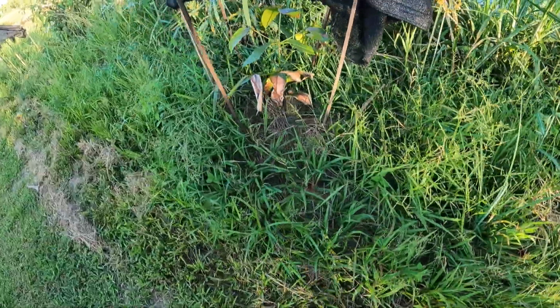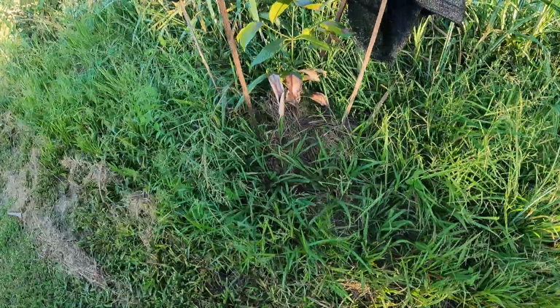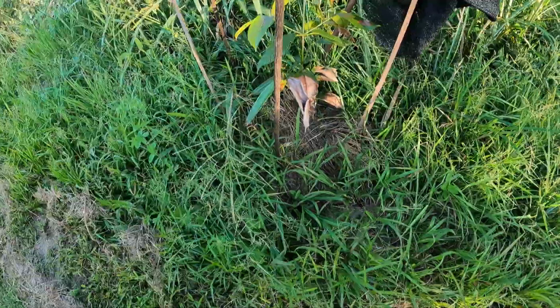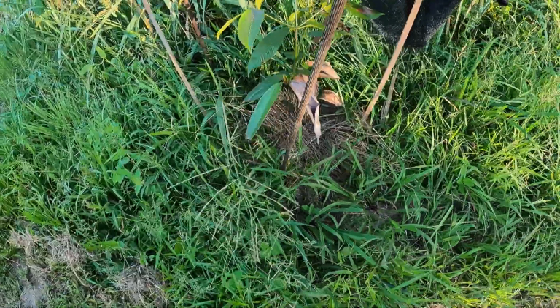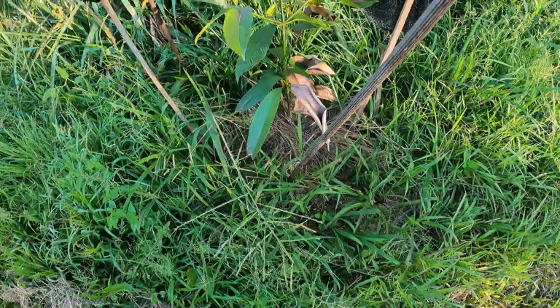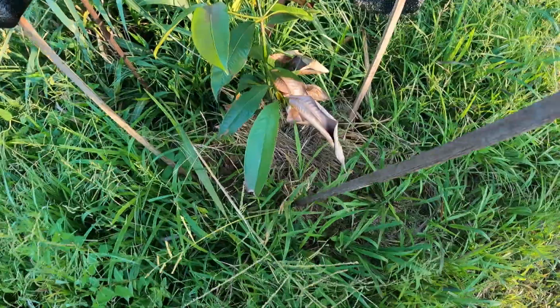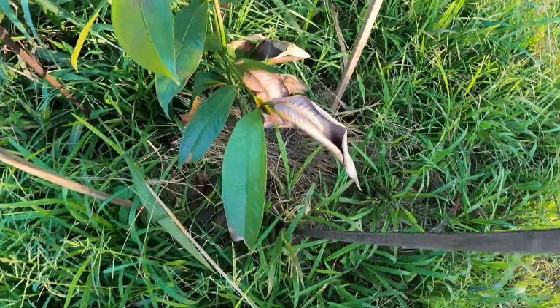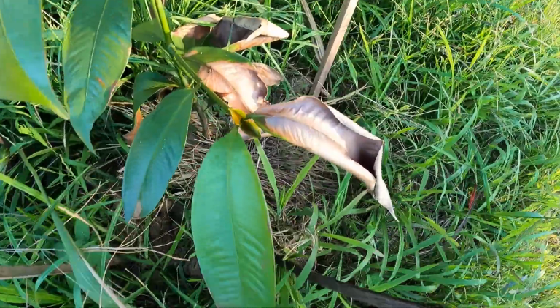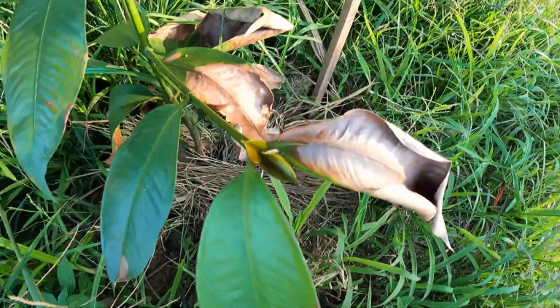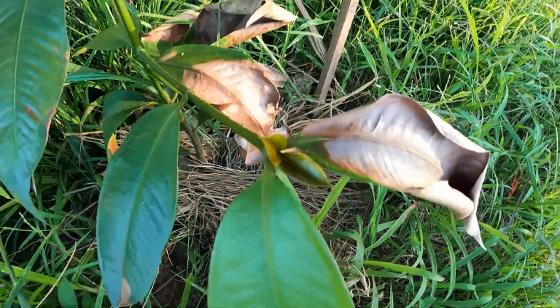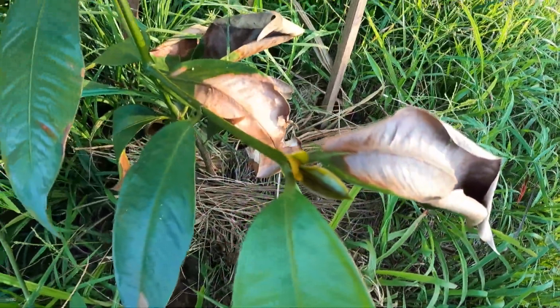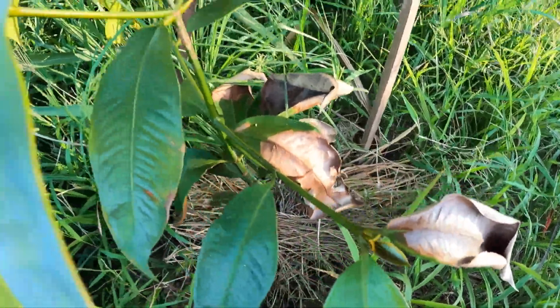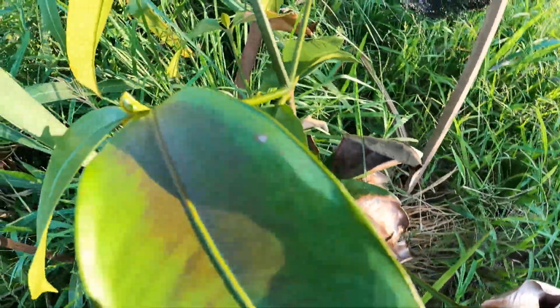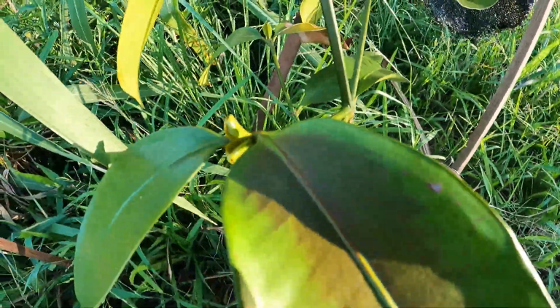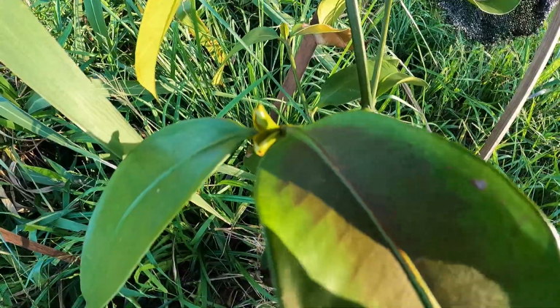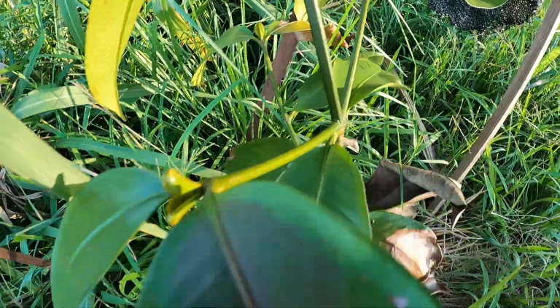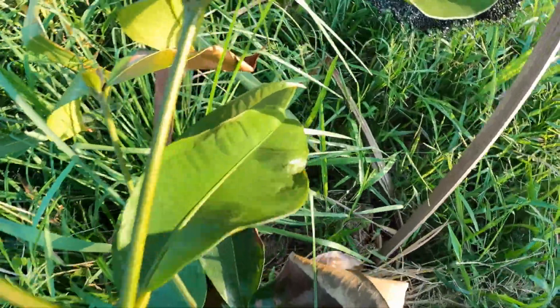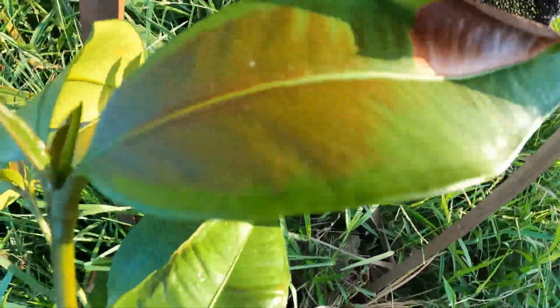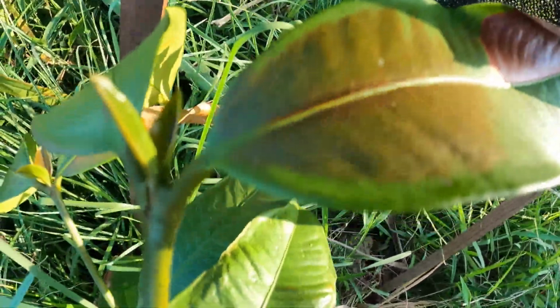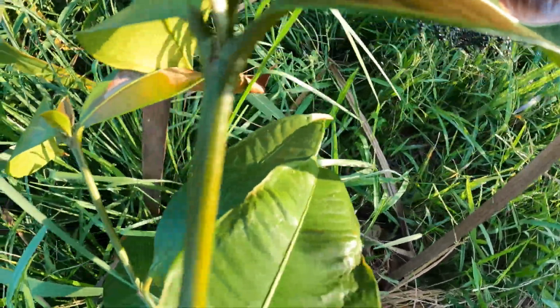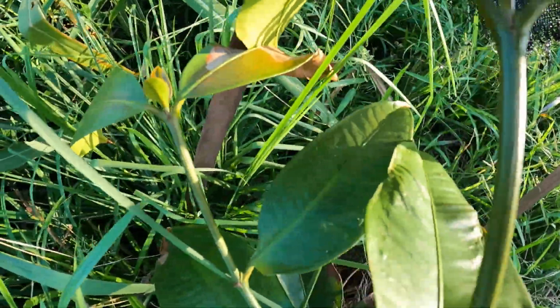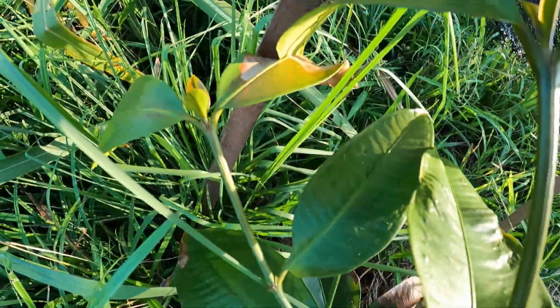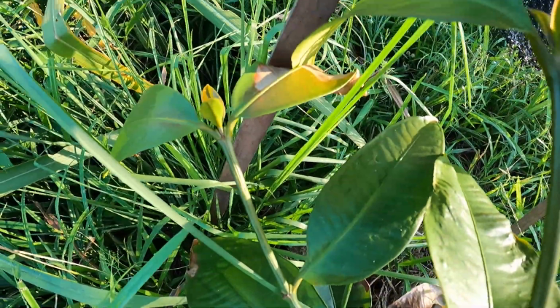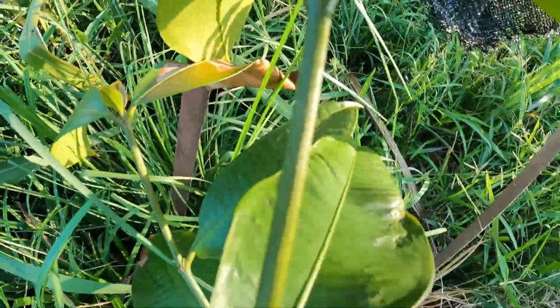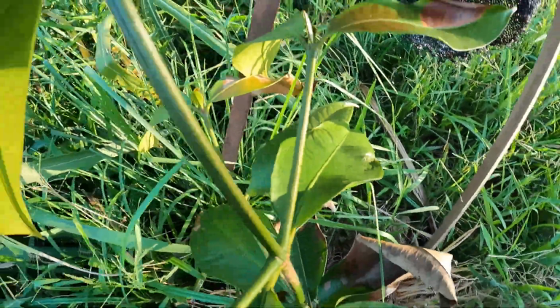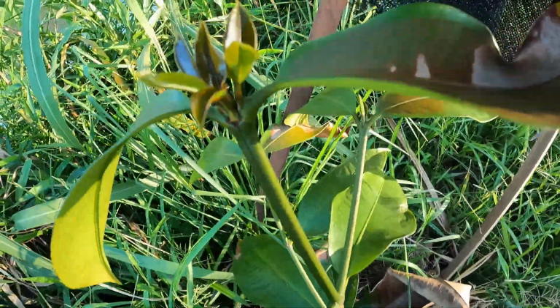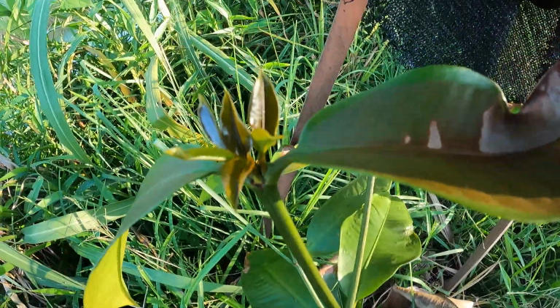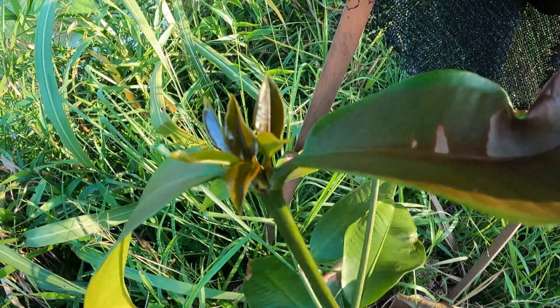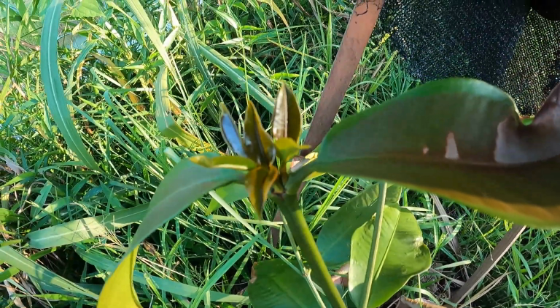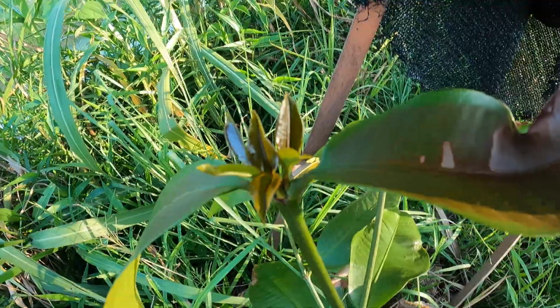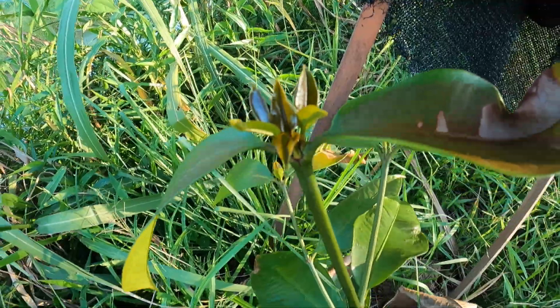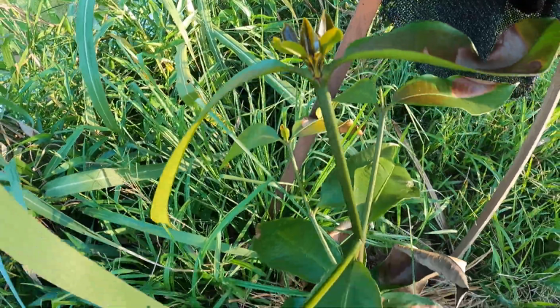This one's doing fantastic. We're getting new growth on this branch, new growth on this branch, that branch, that branch, and the main branch here.